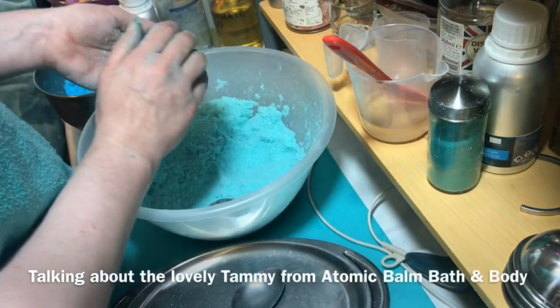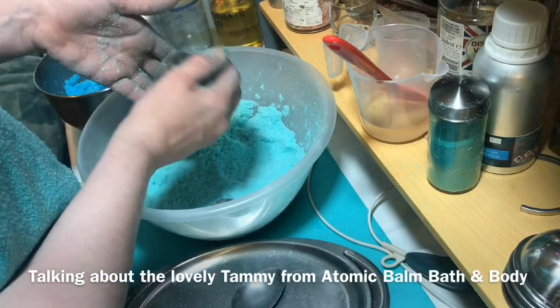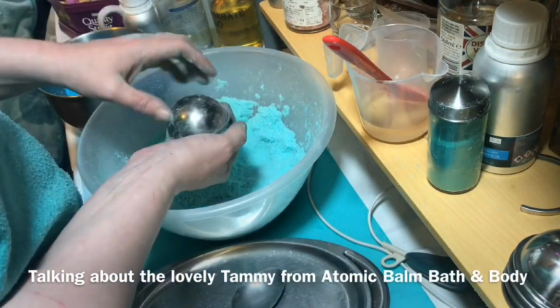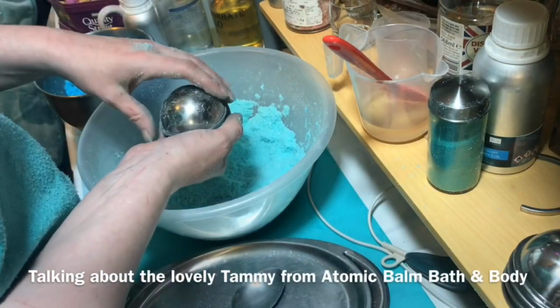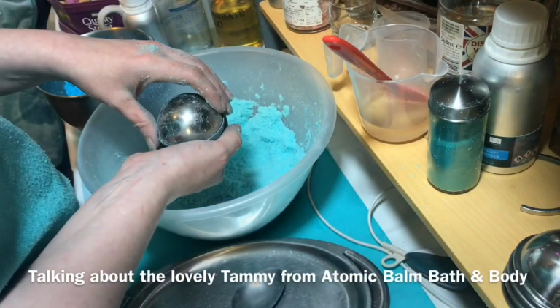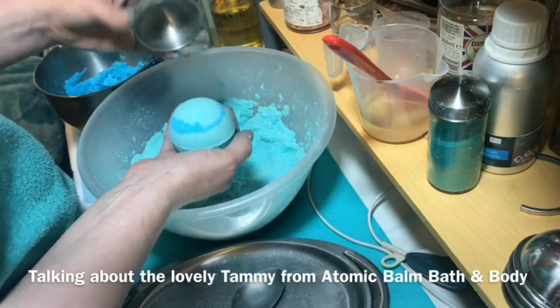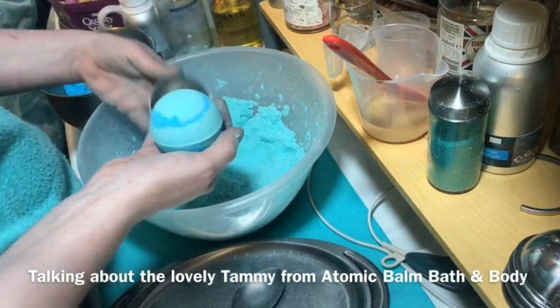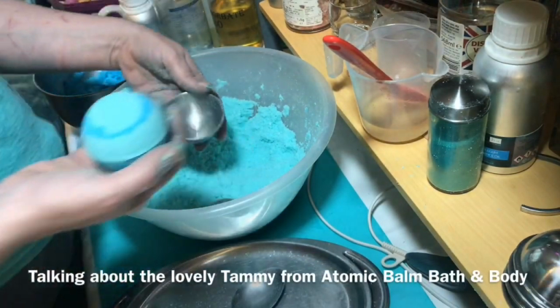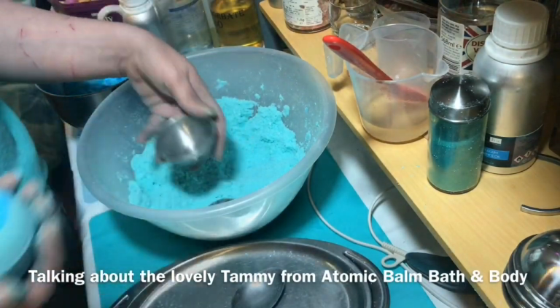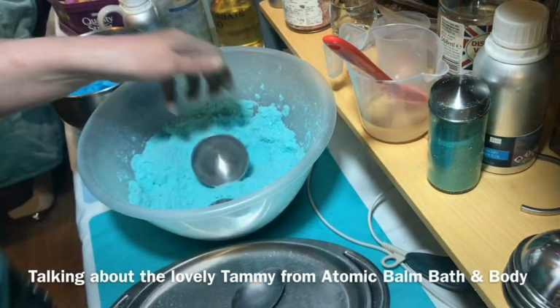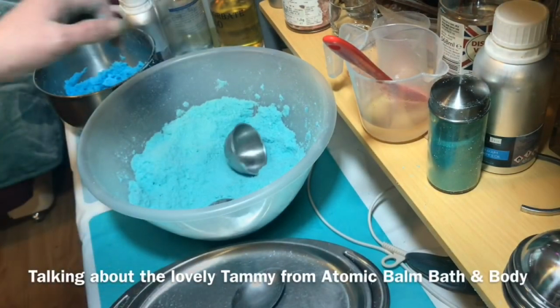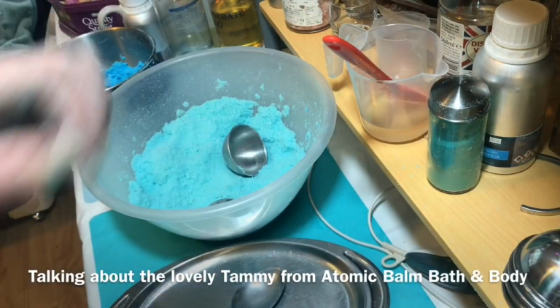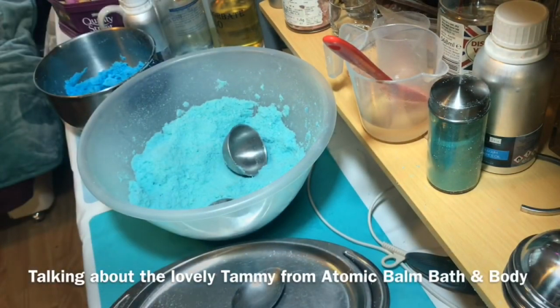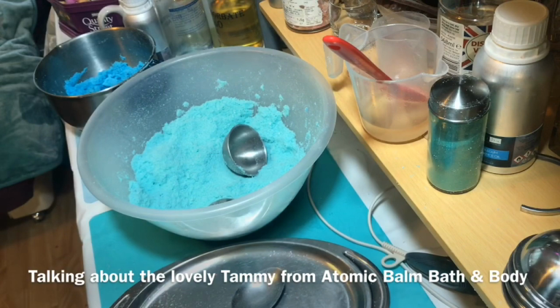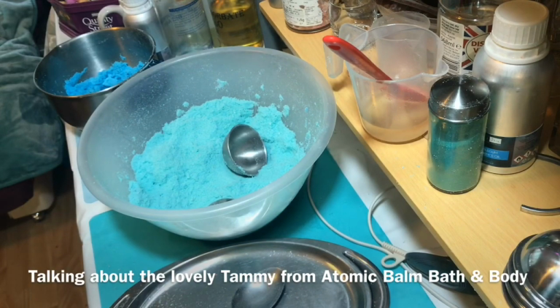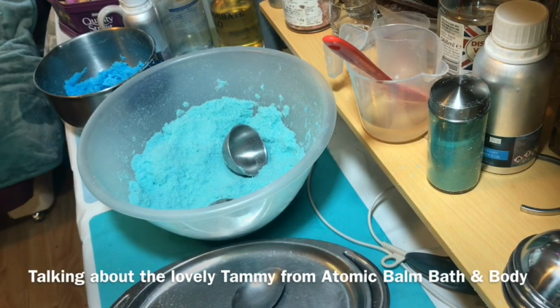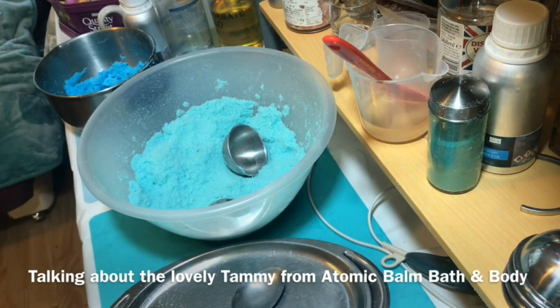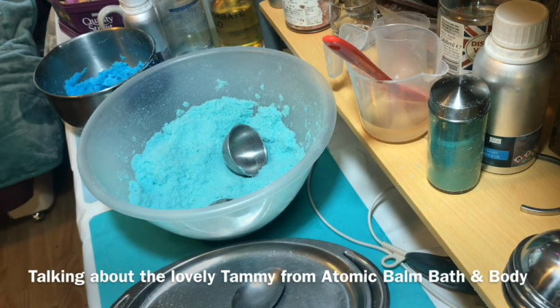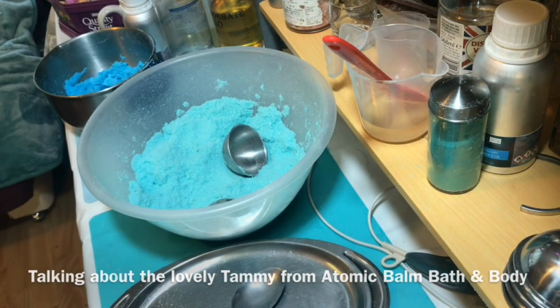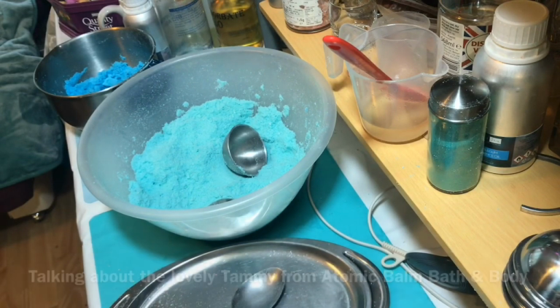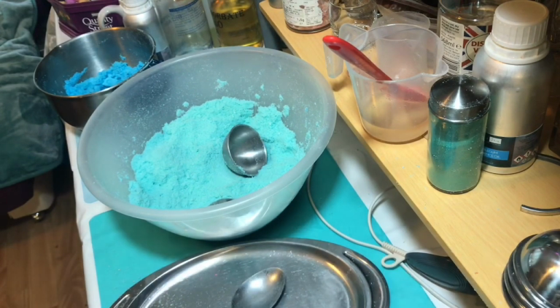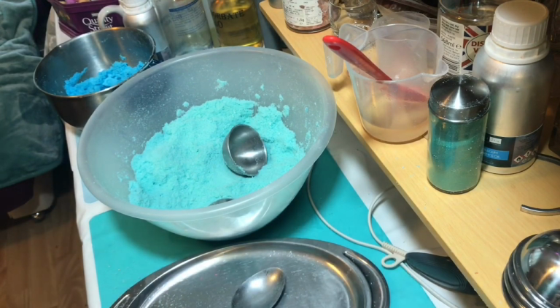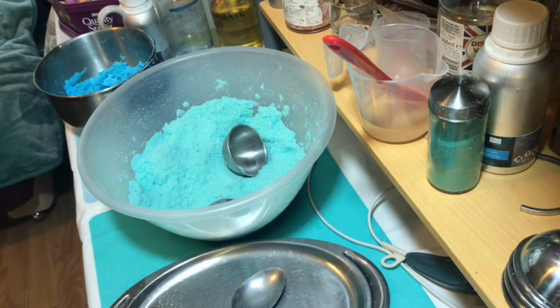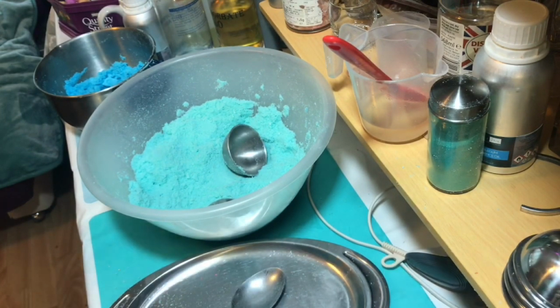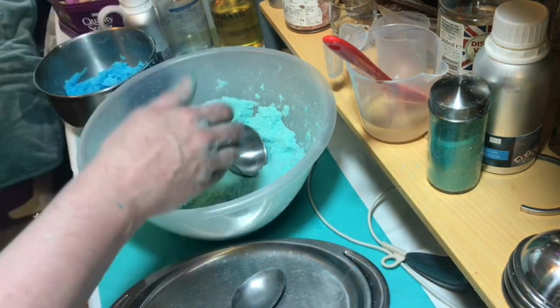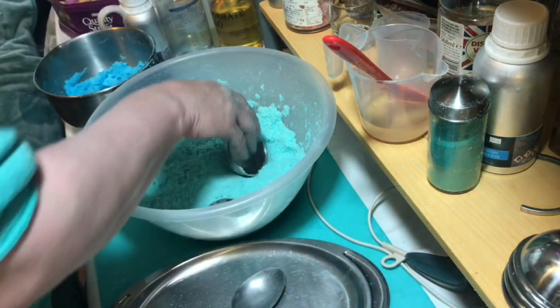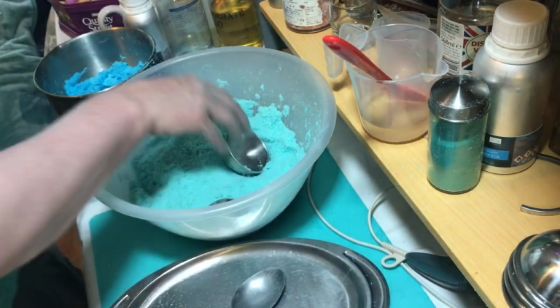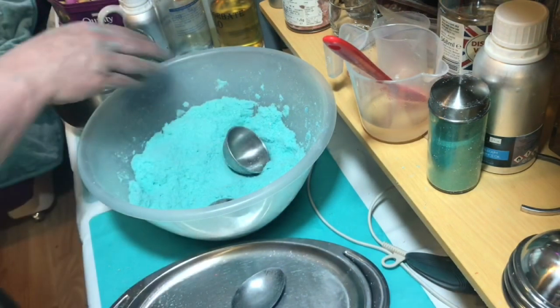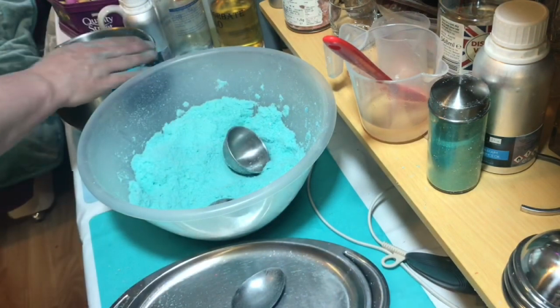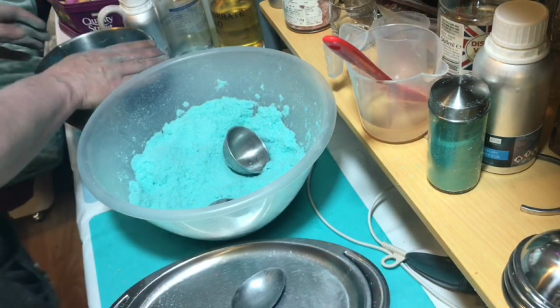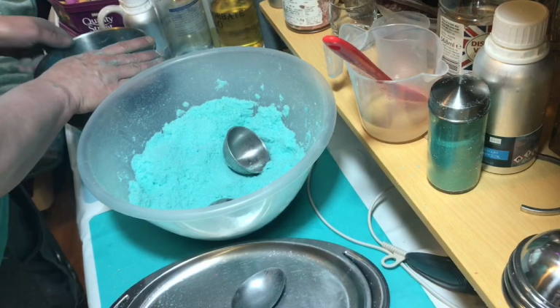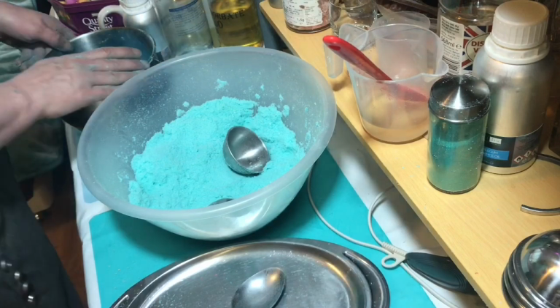She hasn't got a lot of money, she doesn't like to make money even though she's the most - out of all the bath bomb makers she gives out the most support and help for new bath bomb makers.